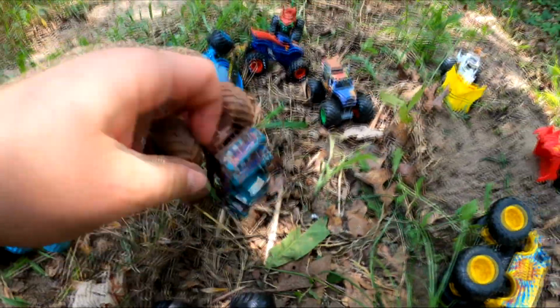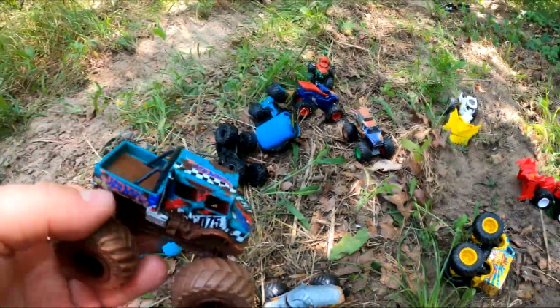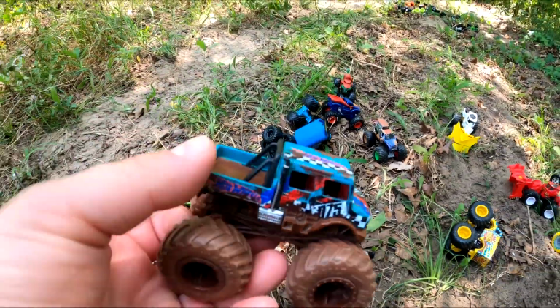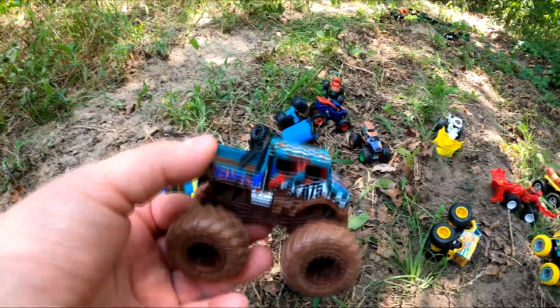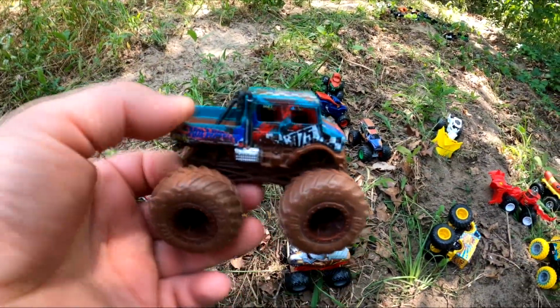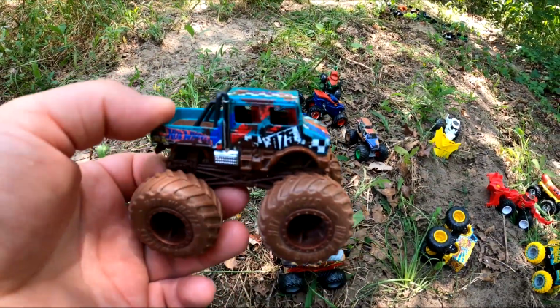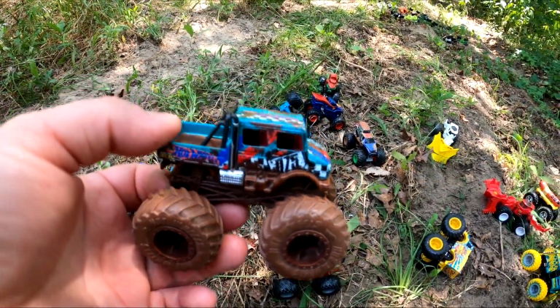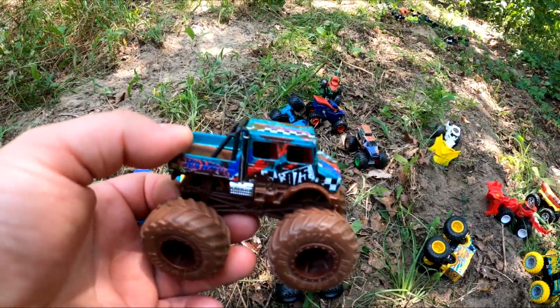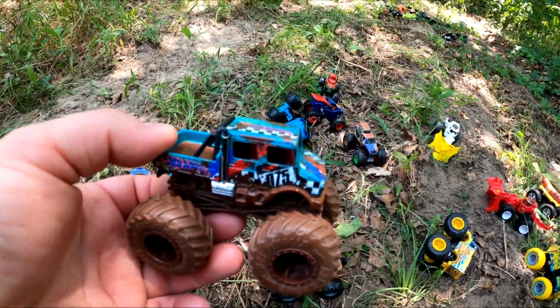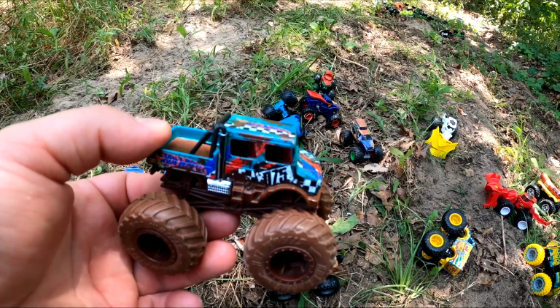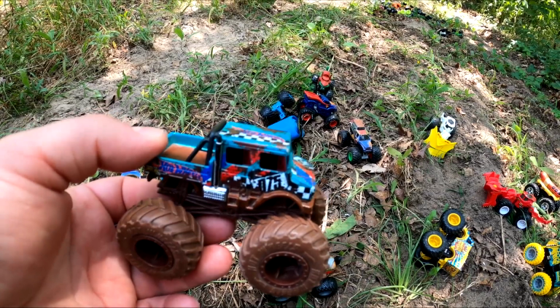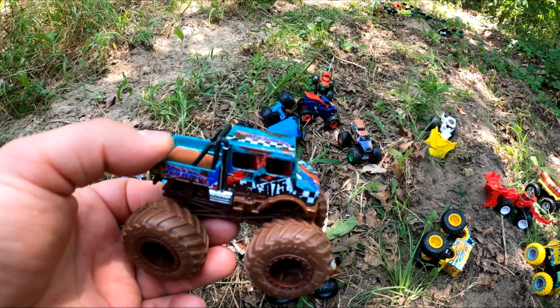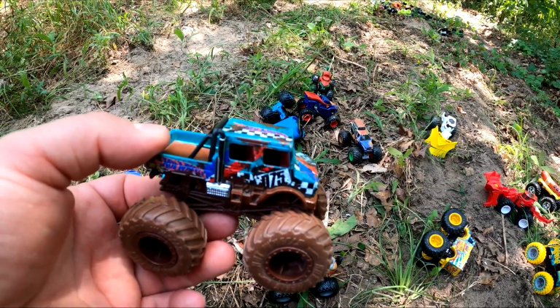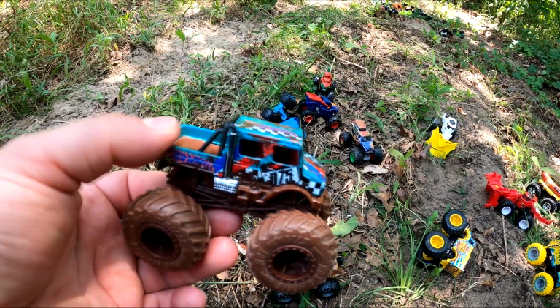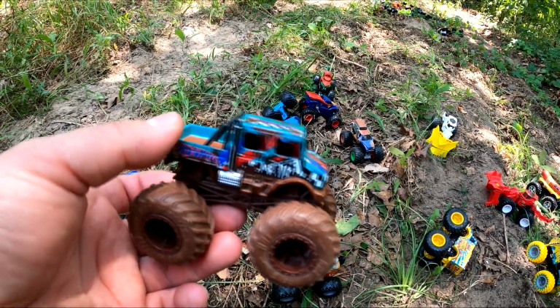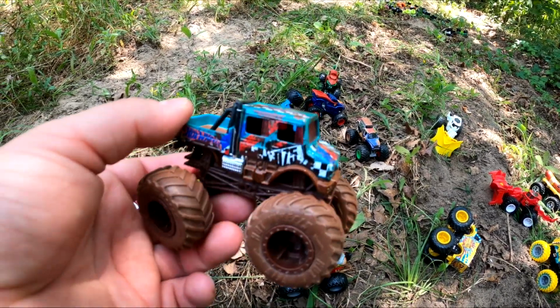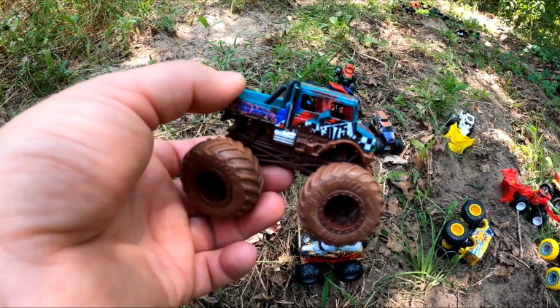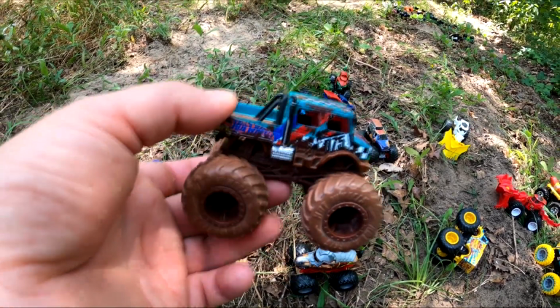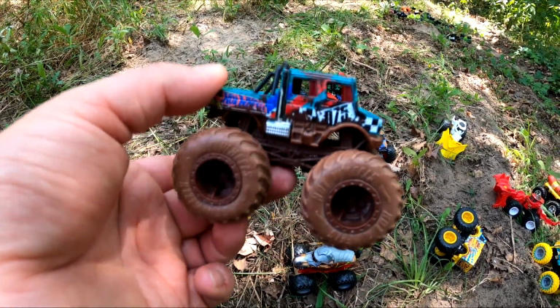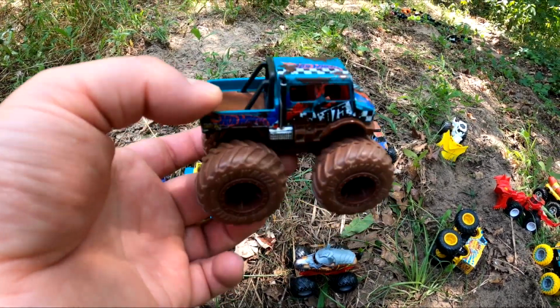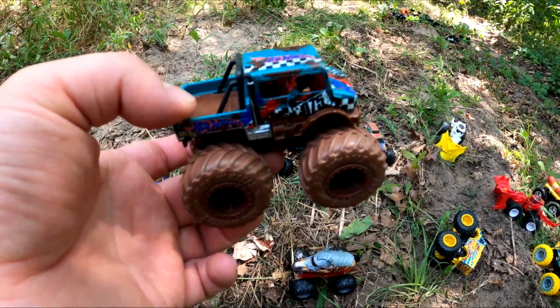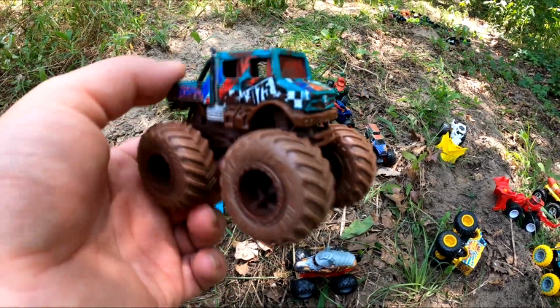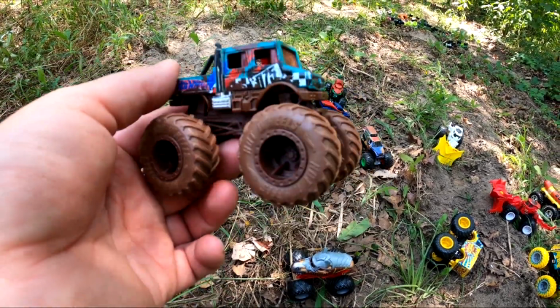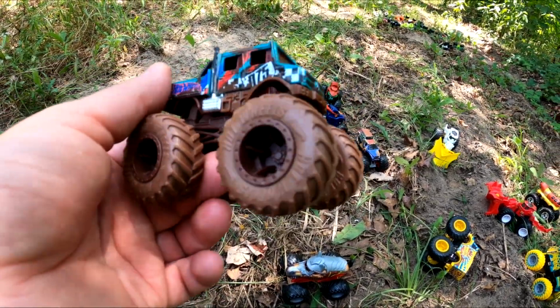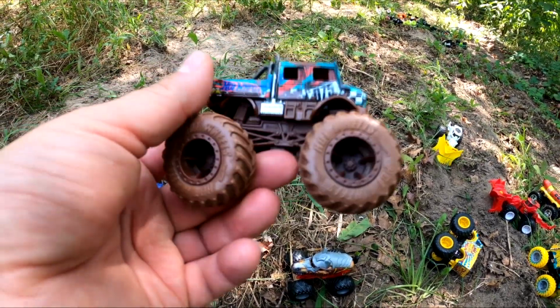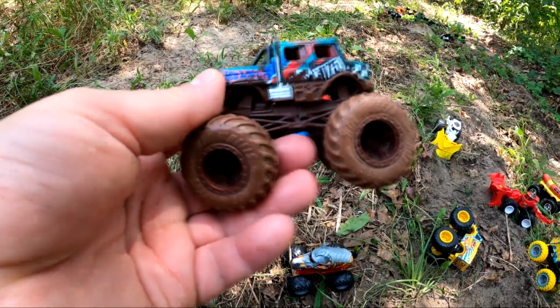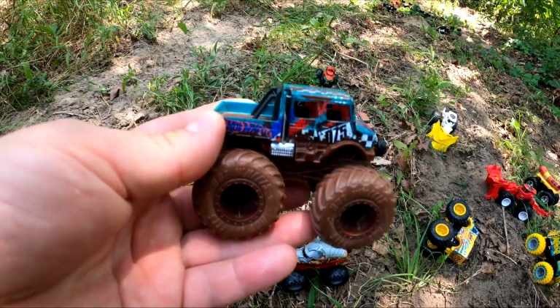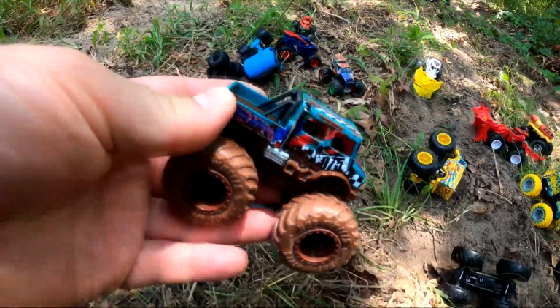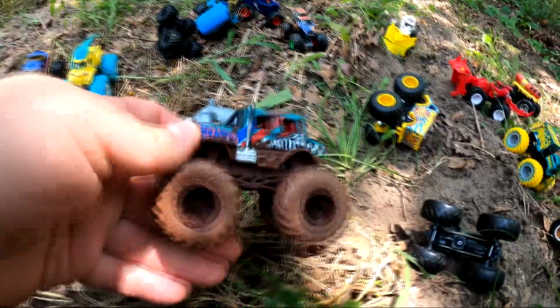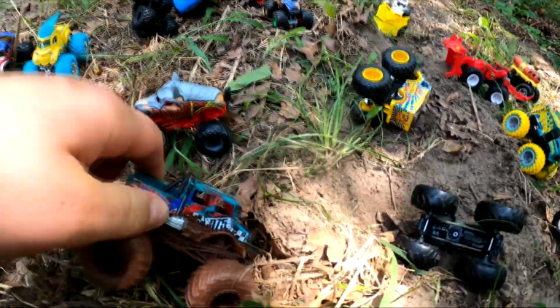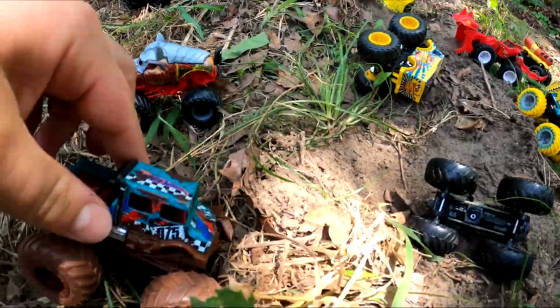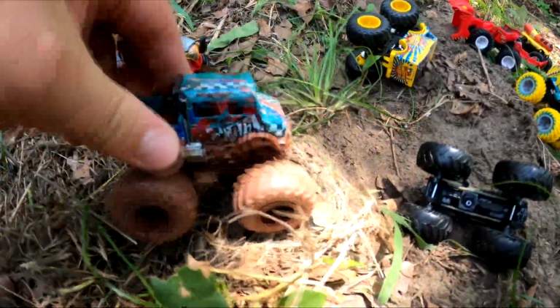Right next to it is the Mercedes-Benz Unimog. This is a cool mud monster truck — it's great for driving in dirt and mud. Check it out.